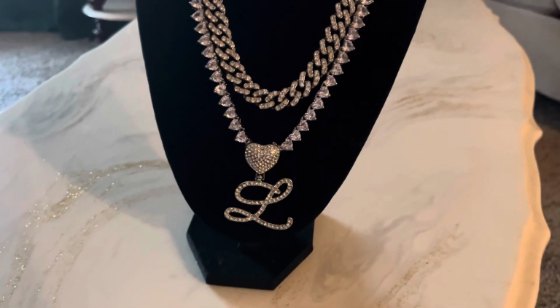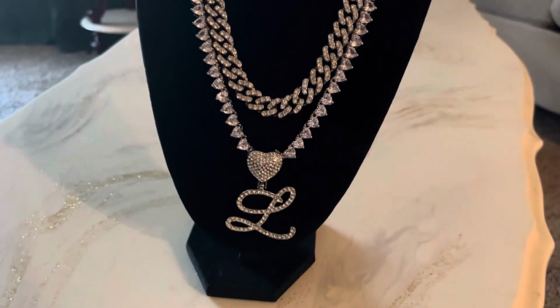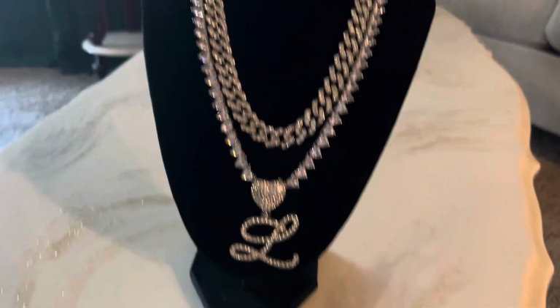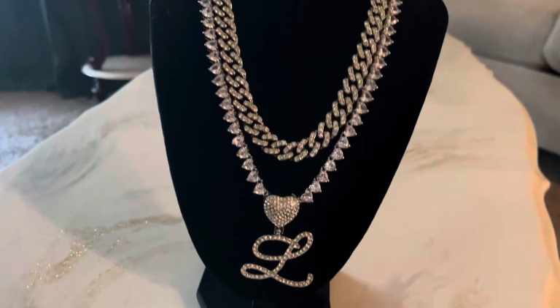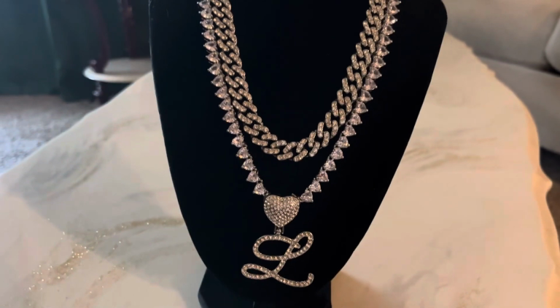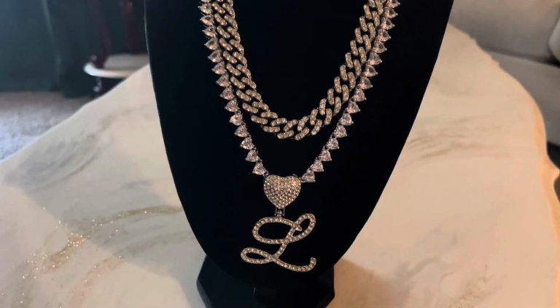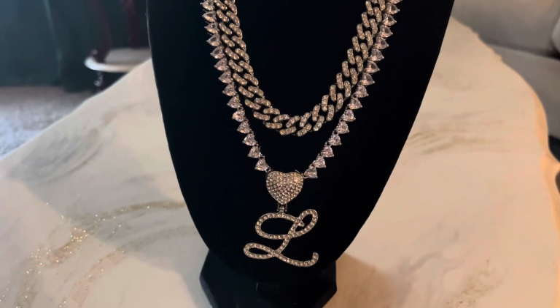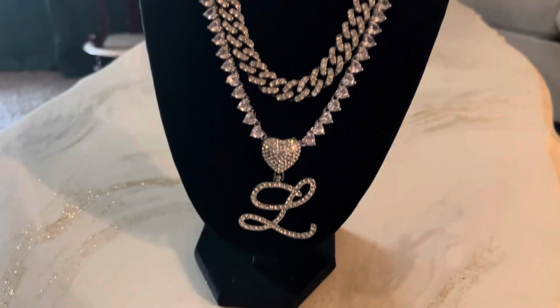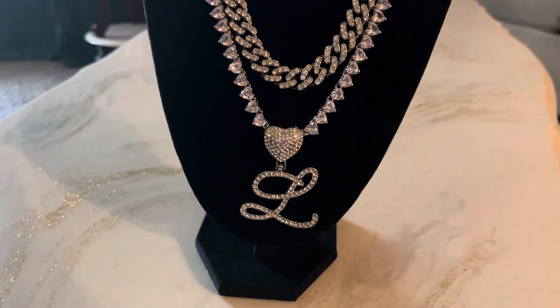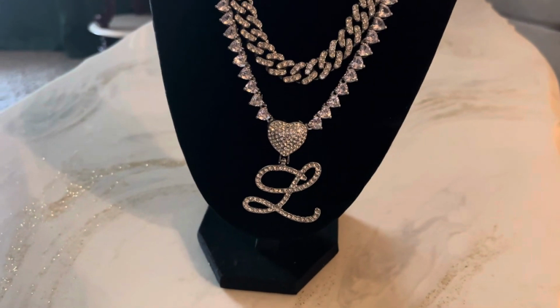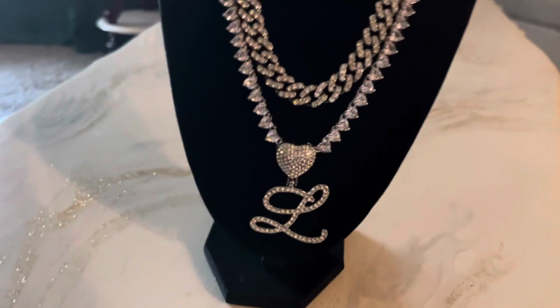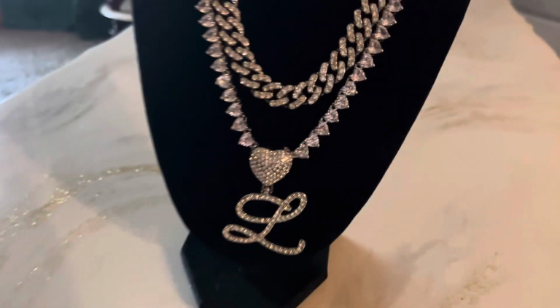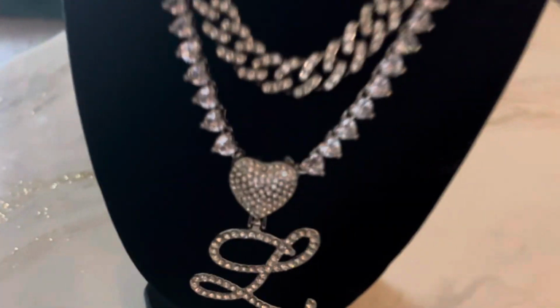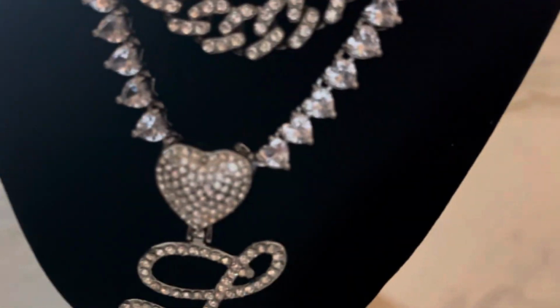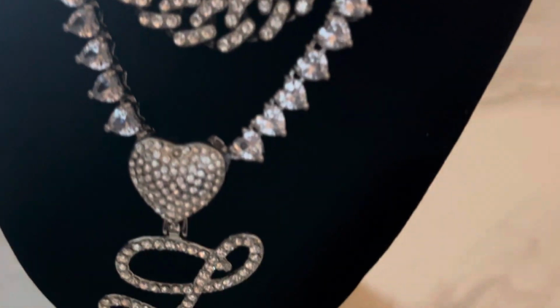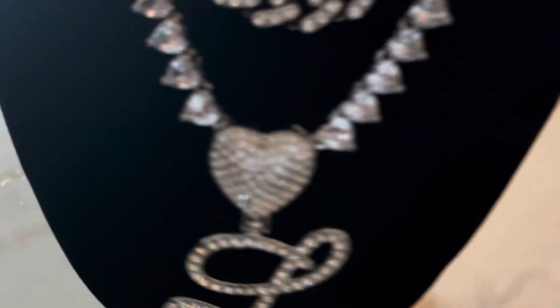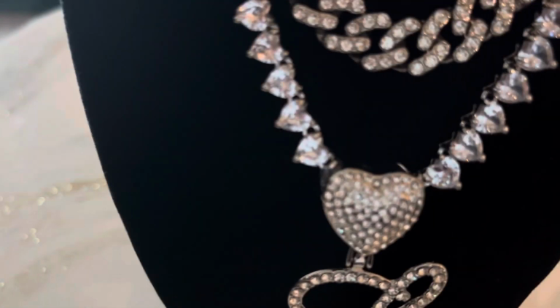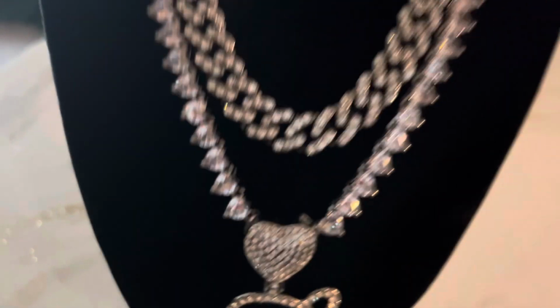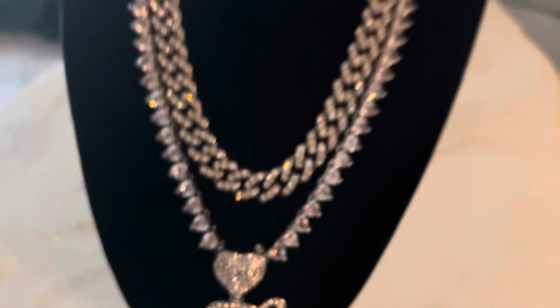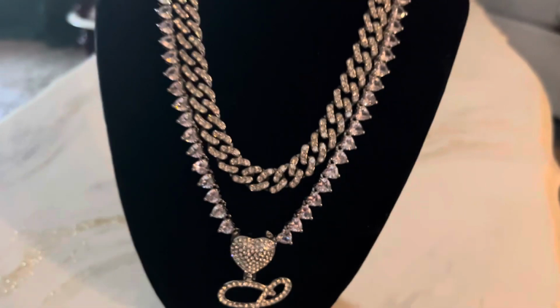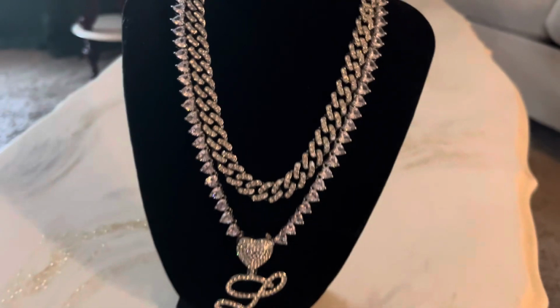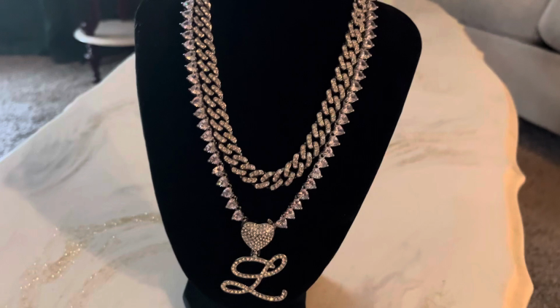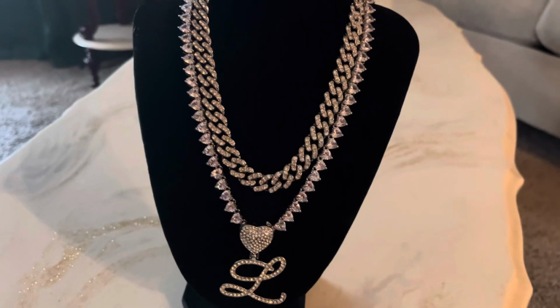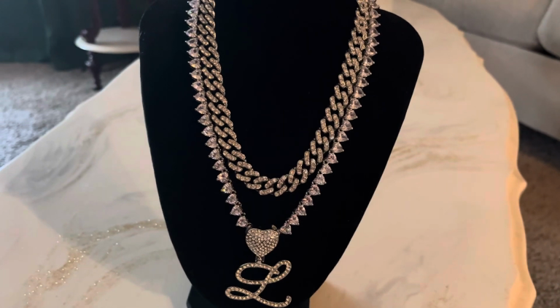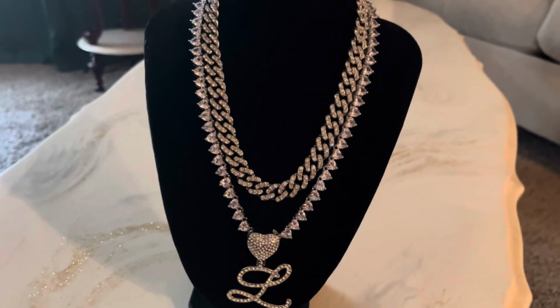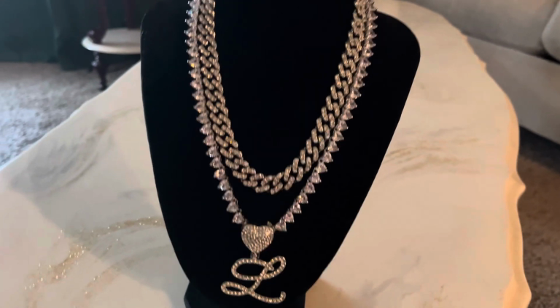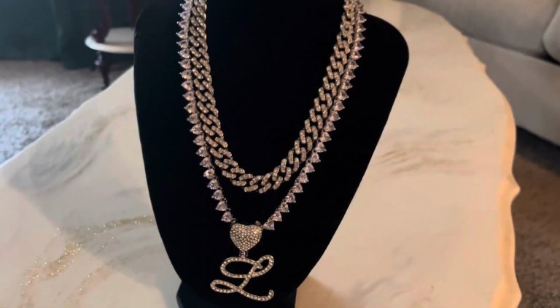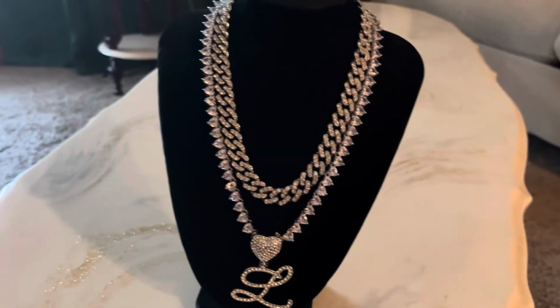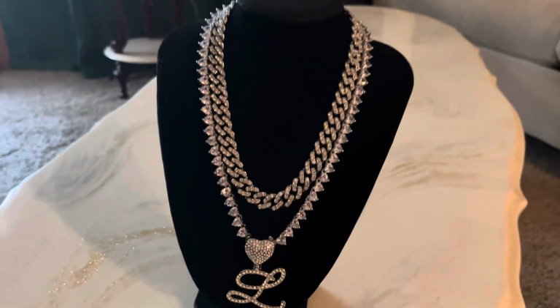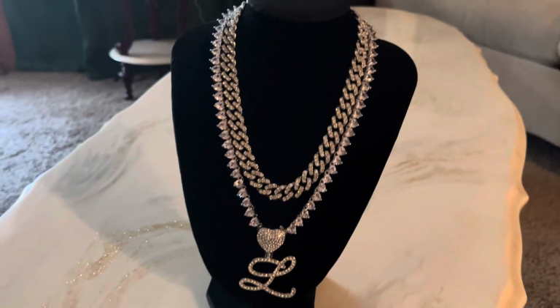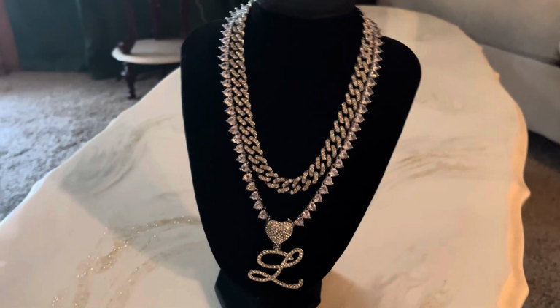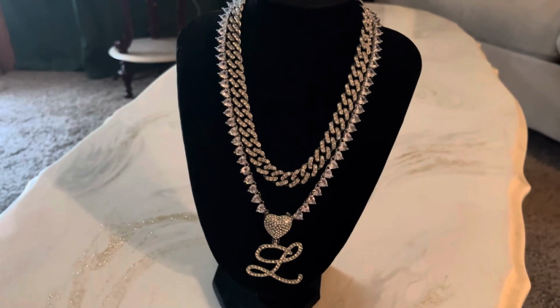You can wear these separately — remove the letter and just wear the beautiful heart-shaped gems, or wear just the Cuban link, or as you see it here, all three together.